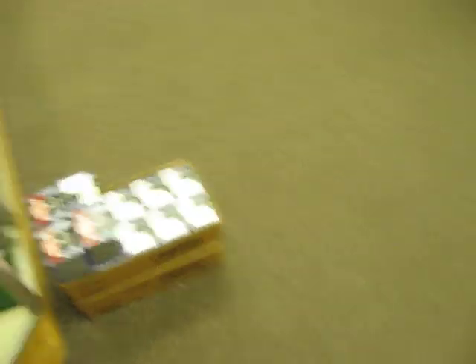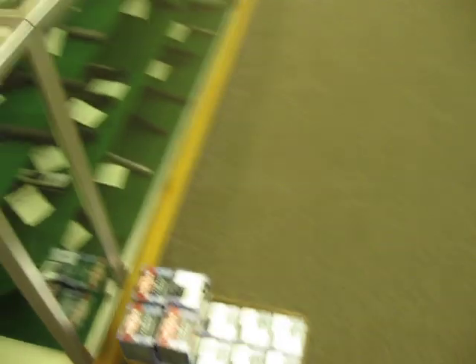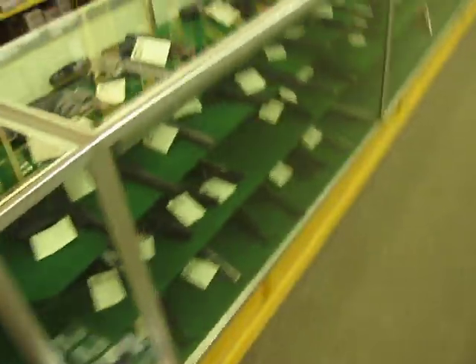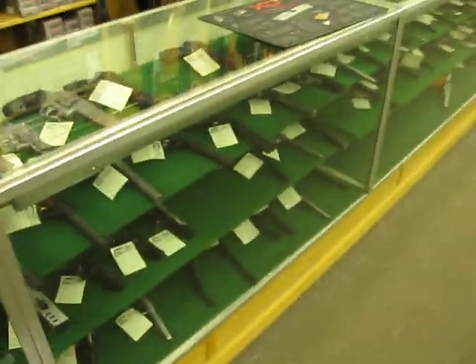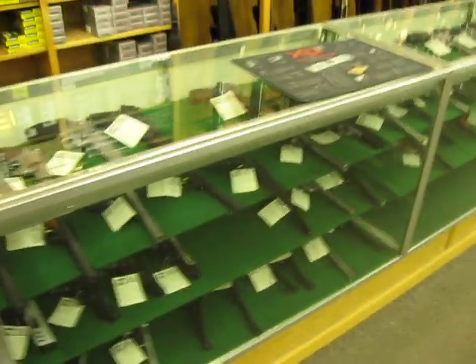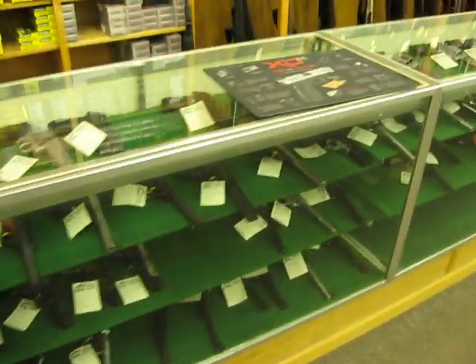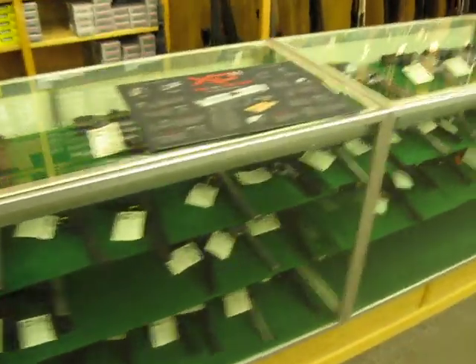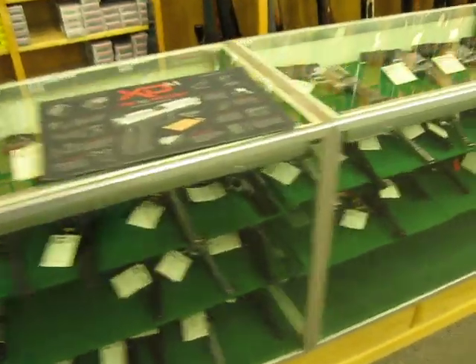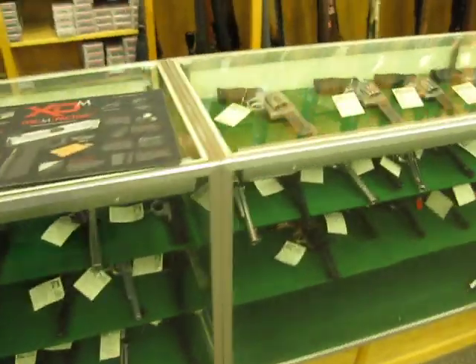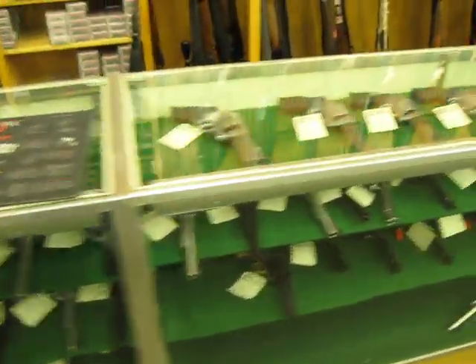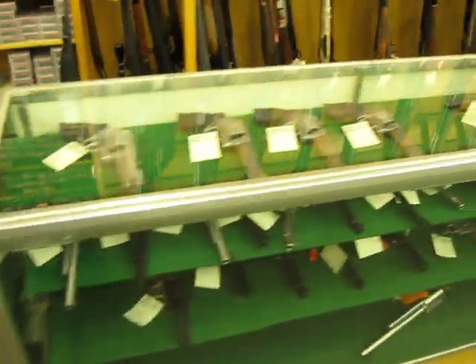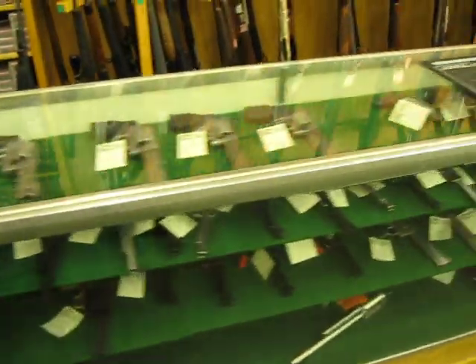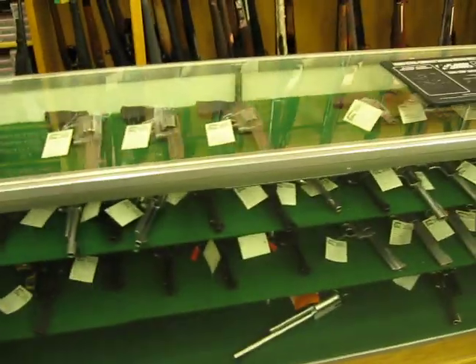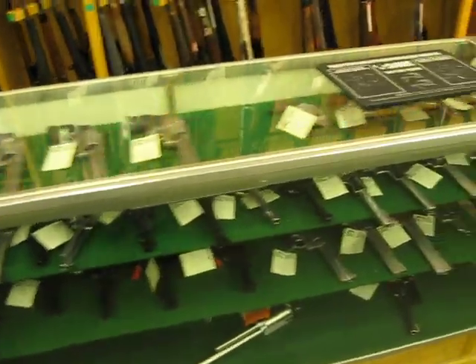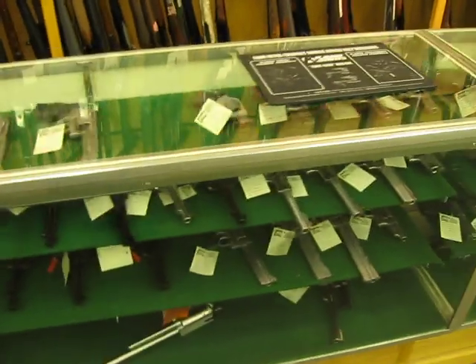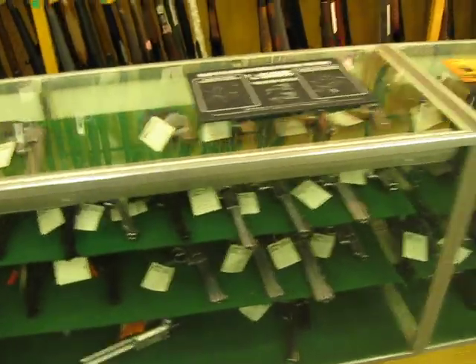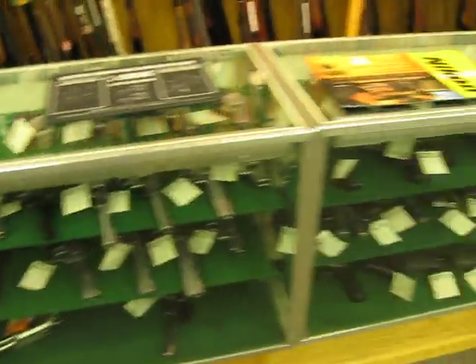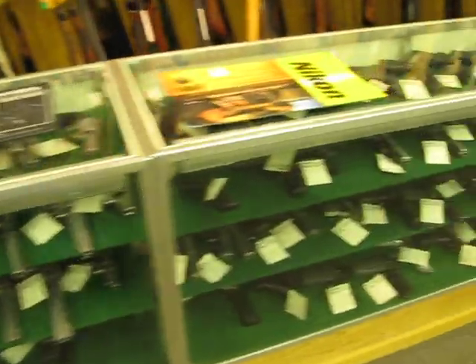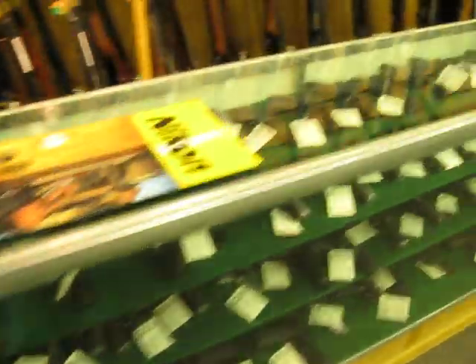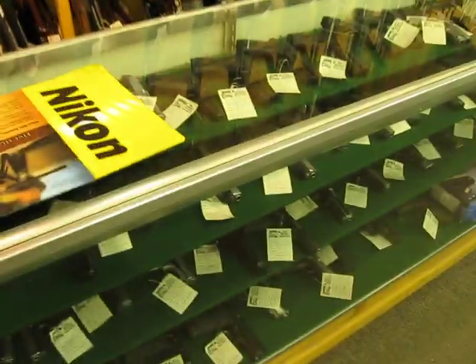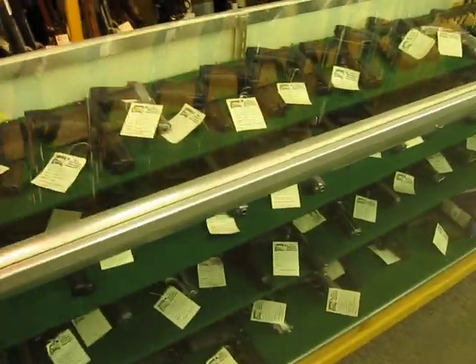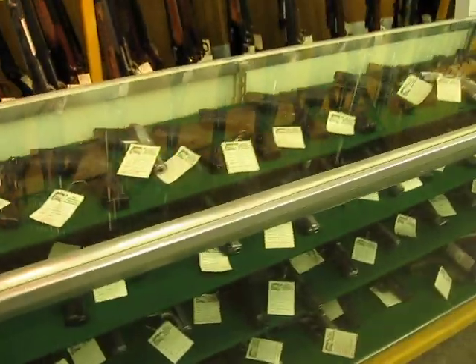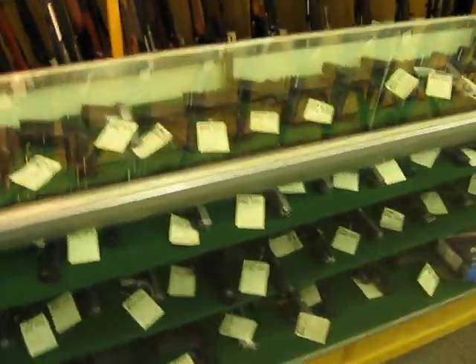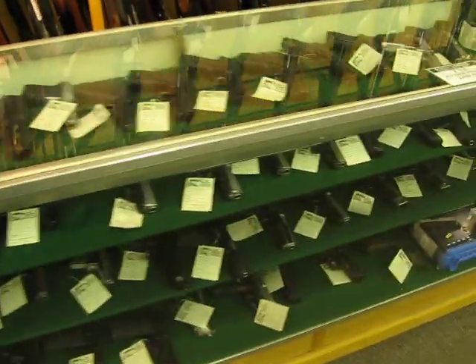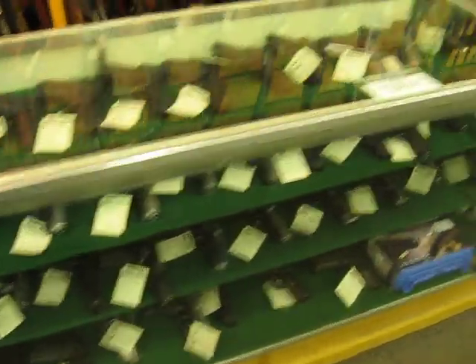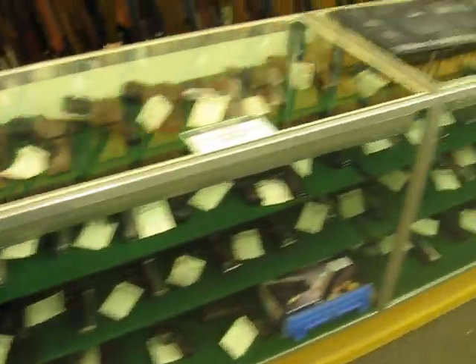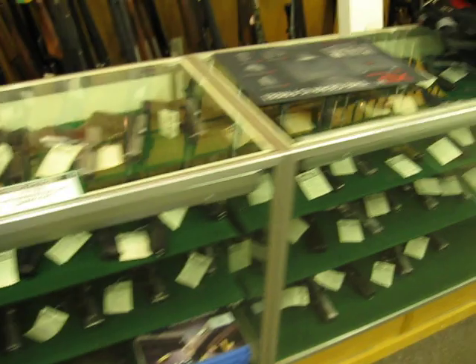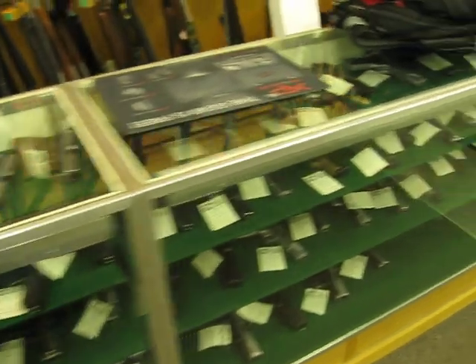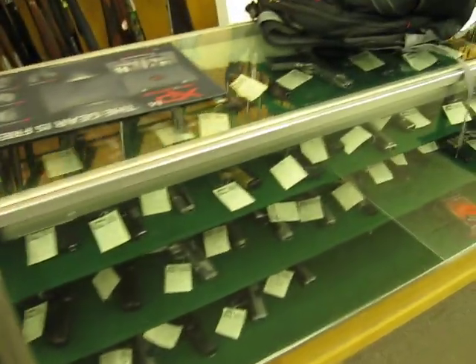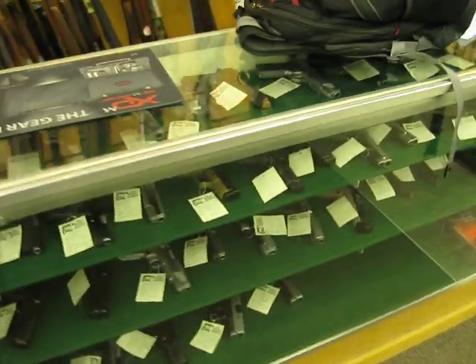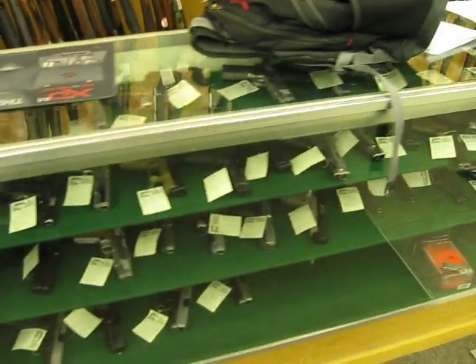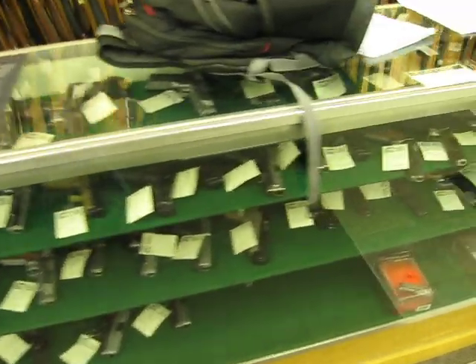We've got handguns, revolvers, .22s, .357s, .38s, 9mm, .40 cals. And in this case here is everything .45.